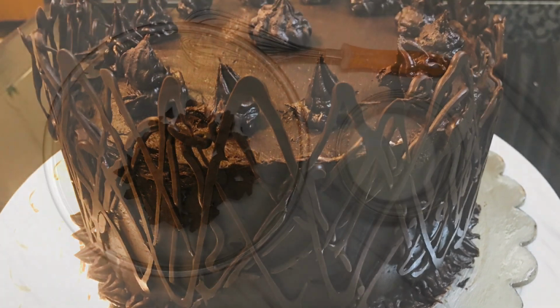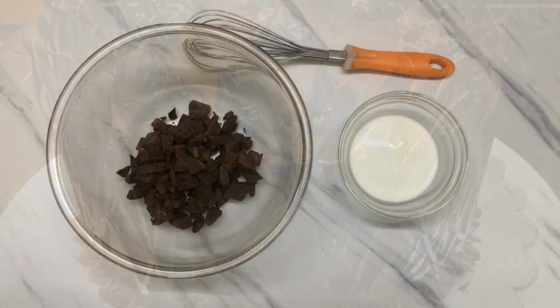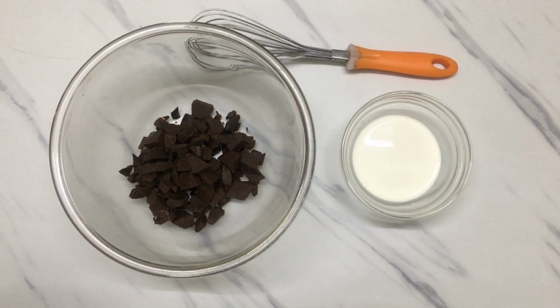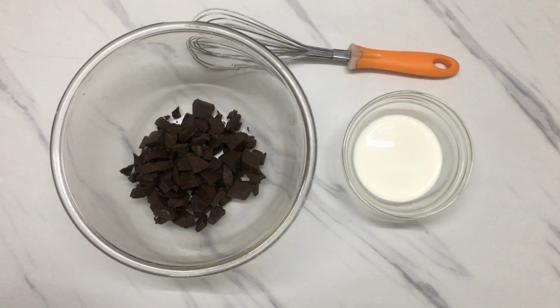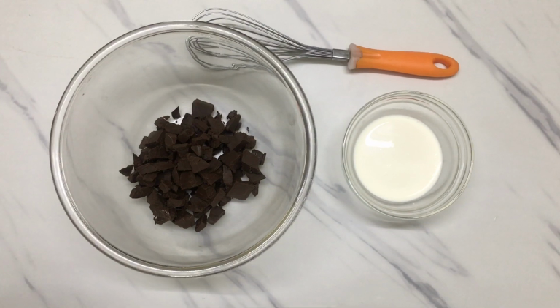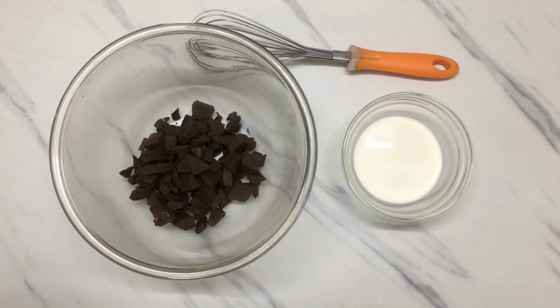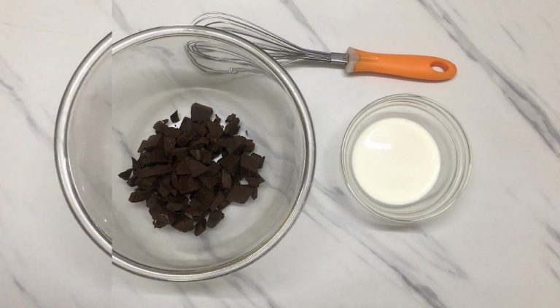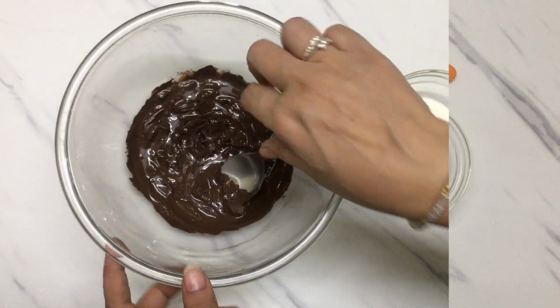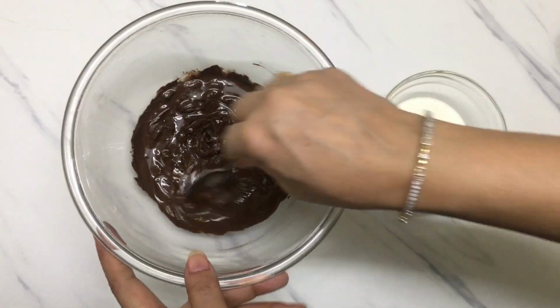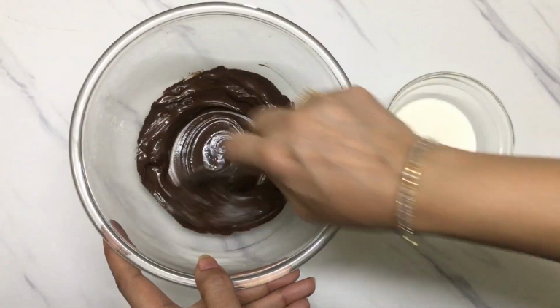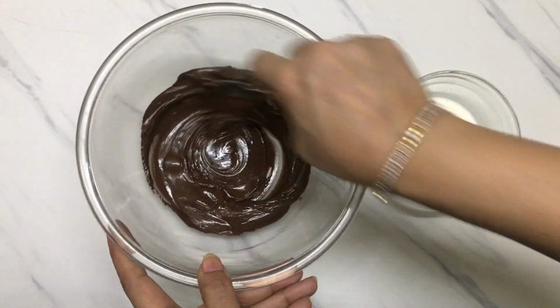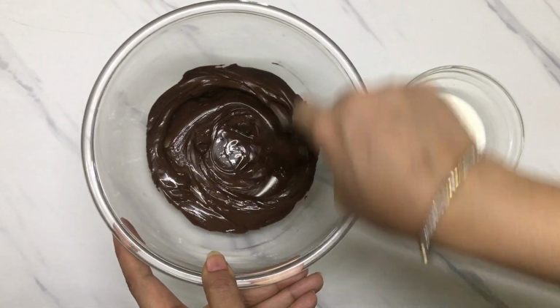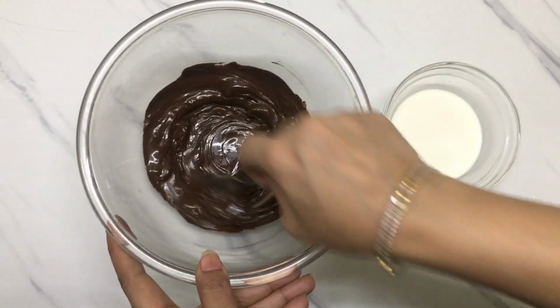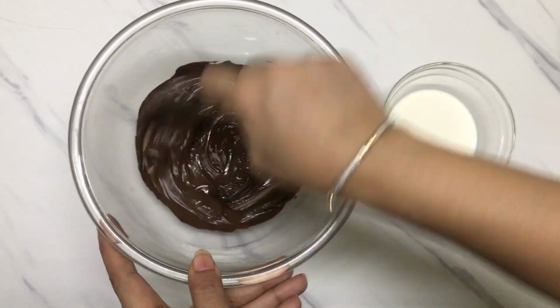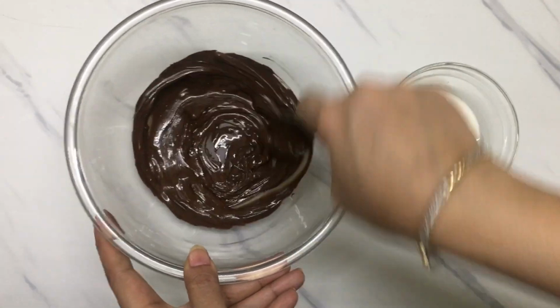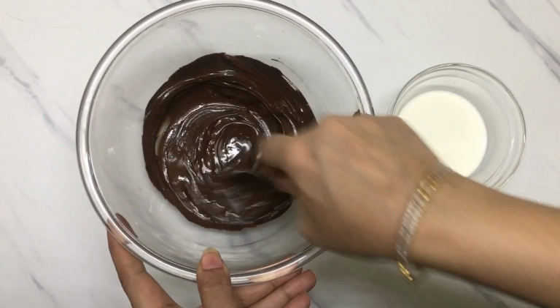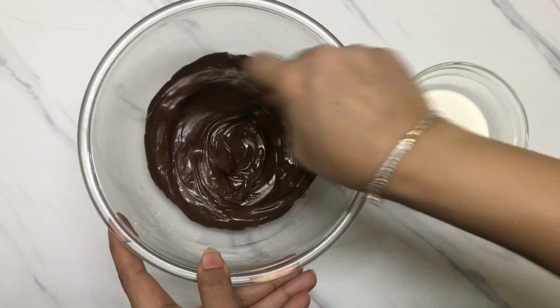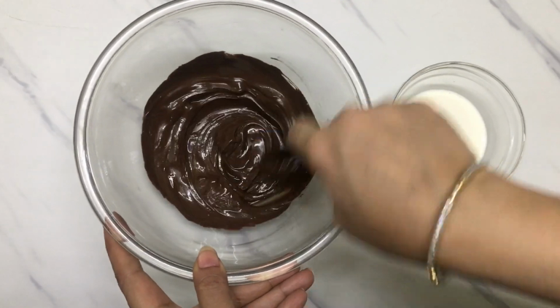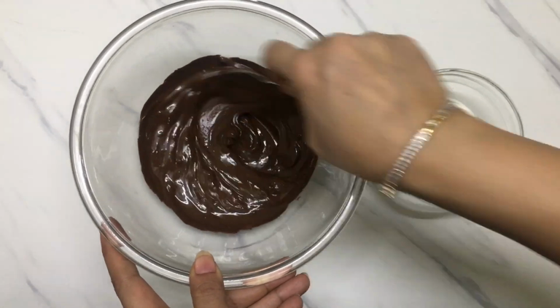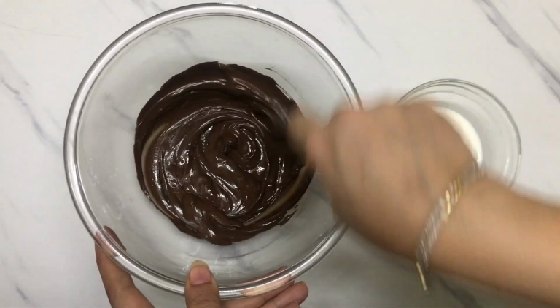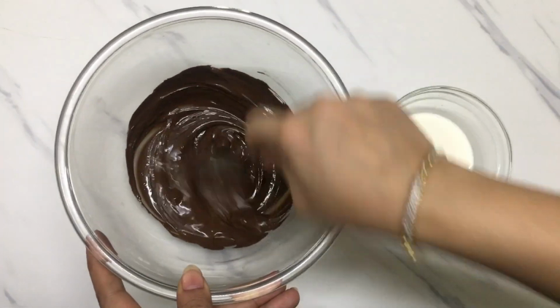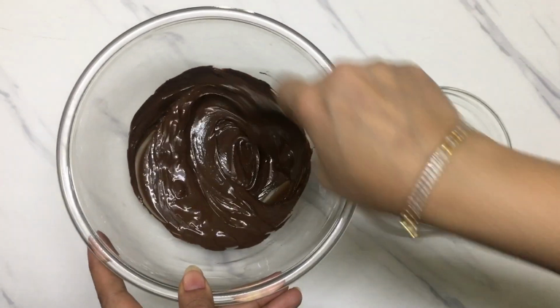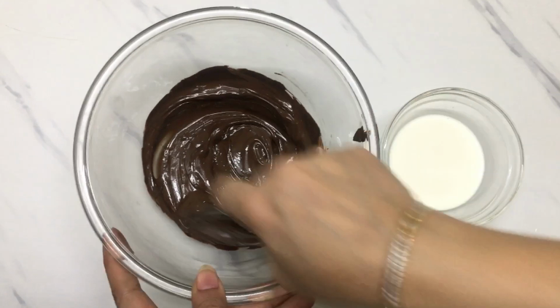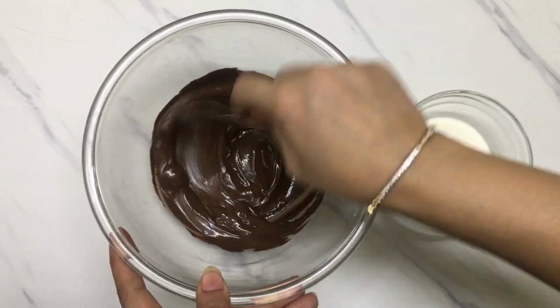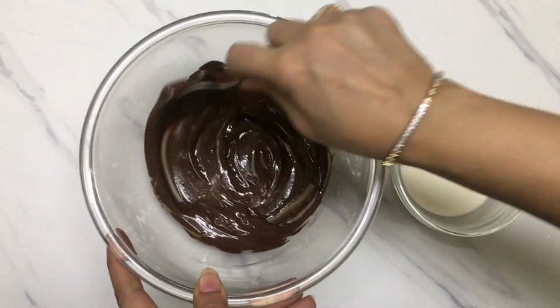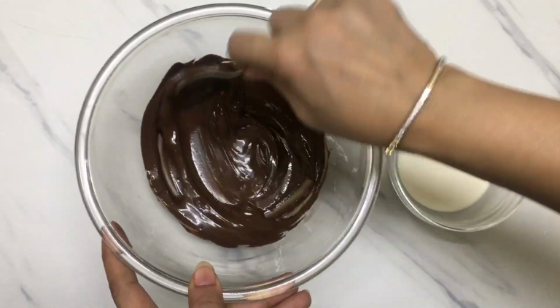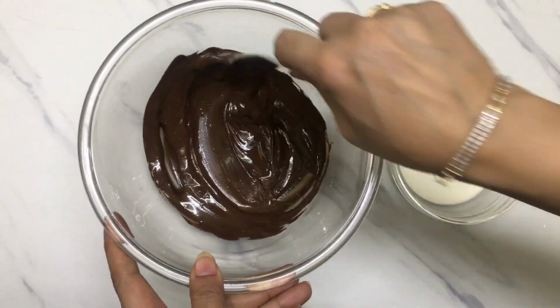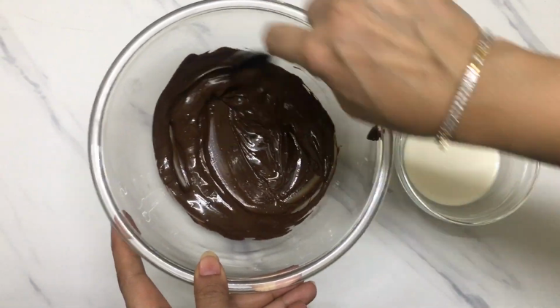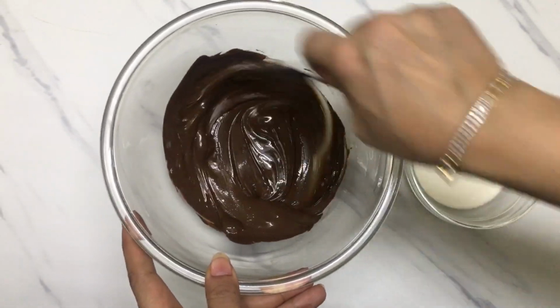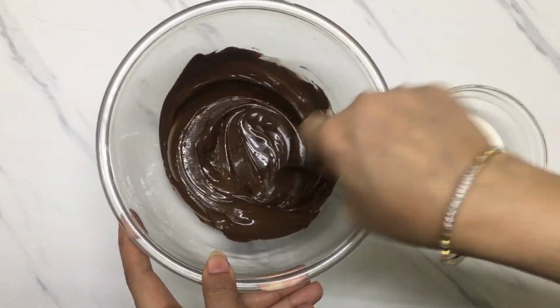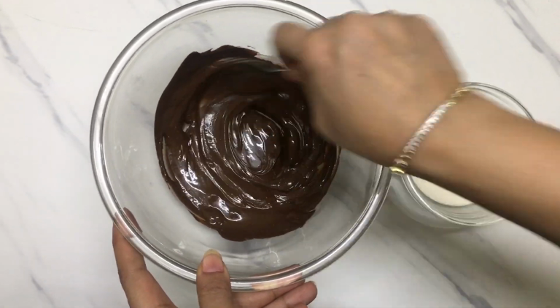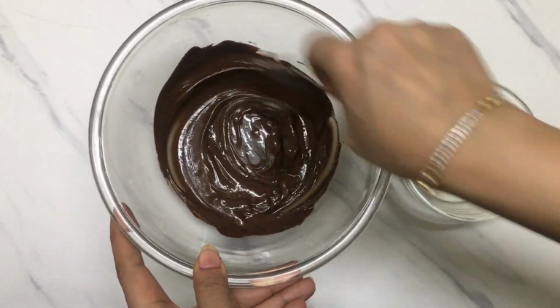We need dark chocolate for making chocolate ganache. This is a cooking chocolate. We will melt it in the microwave for 30 seconds. You can also melt it in a double boiler.